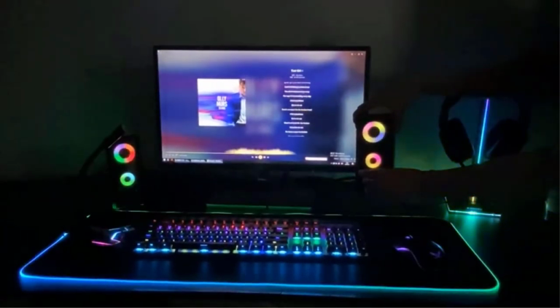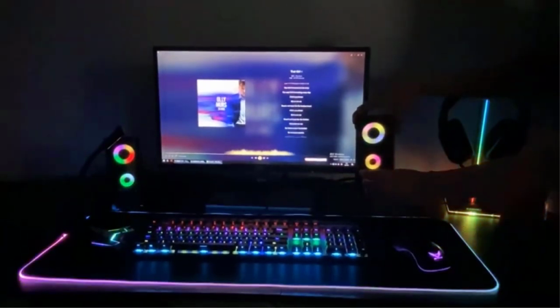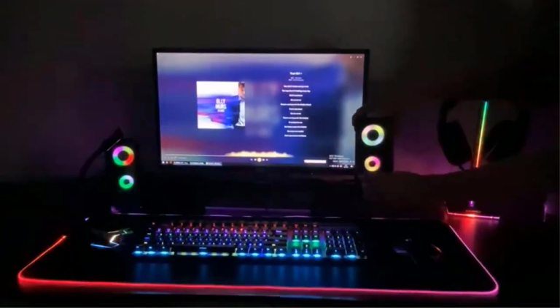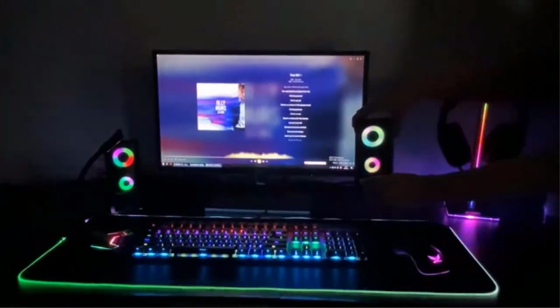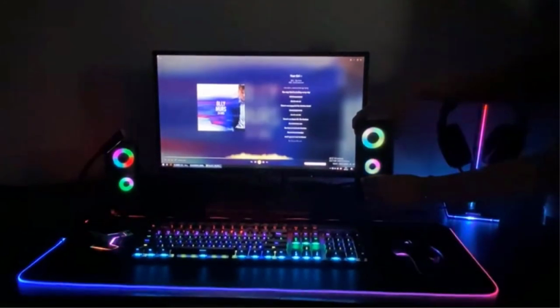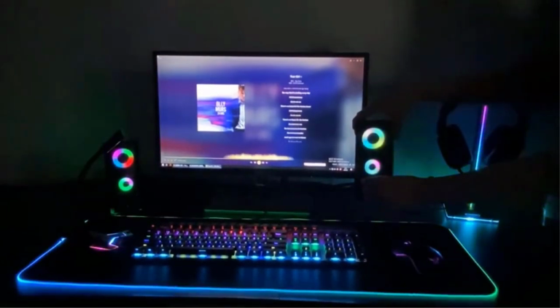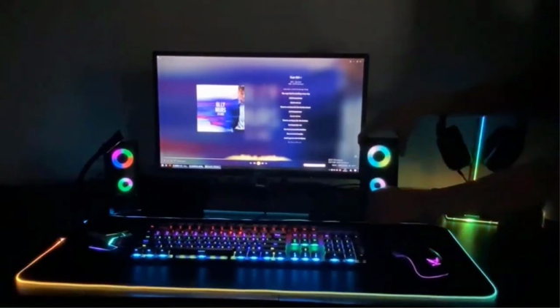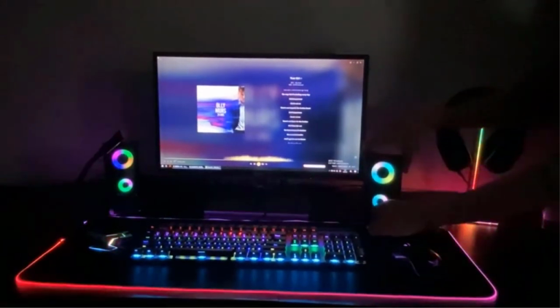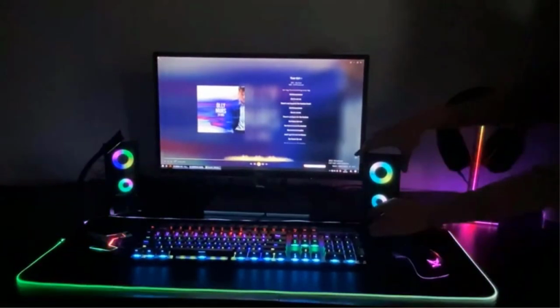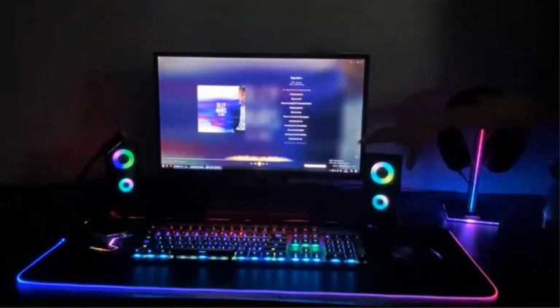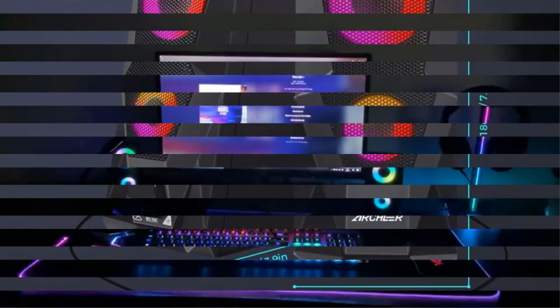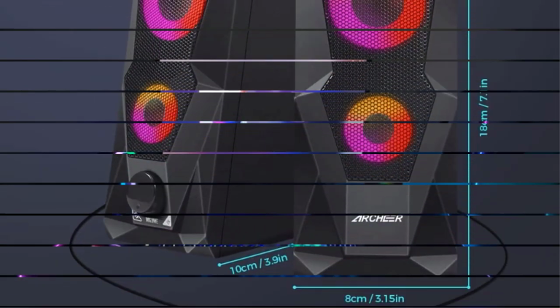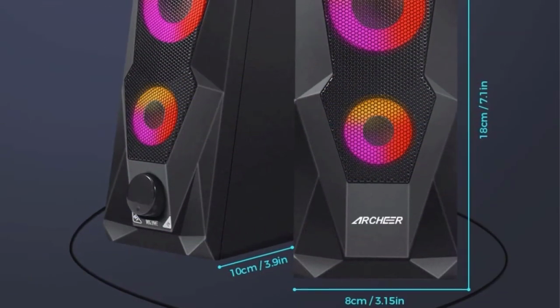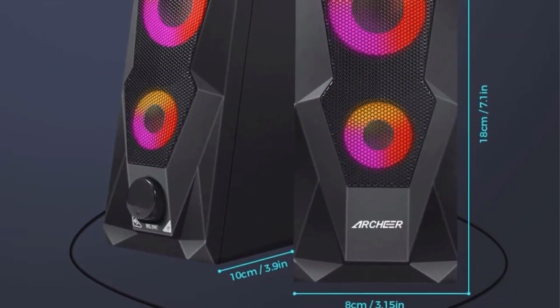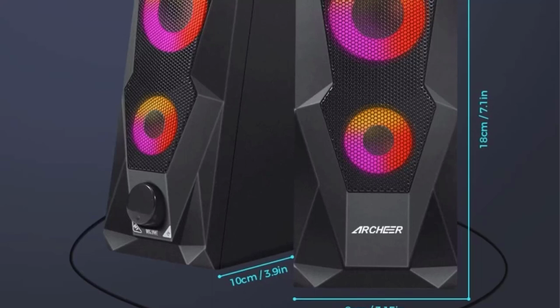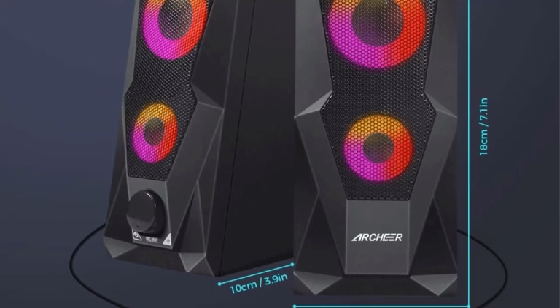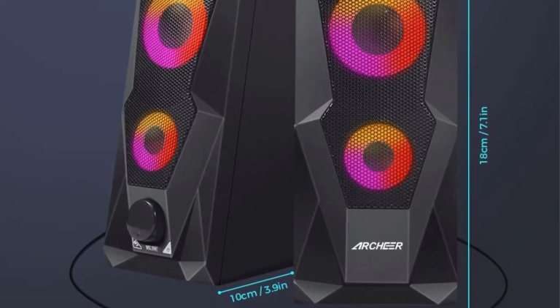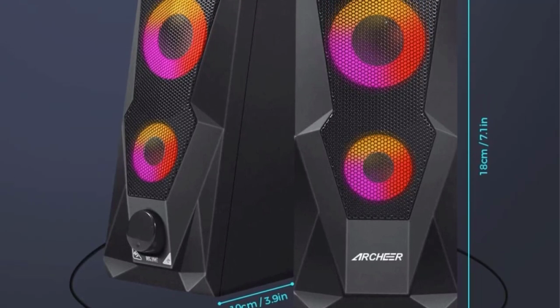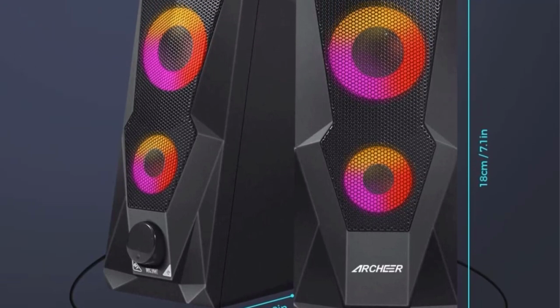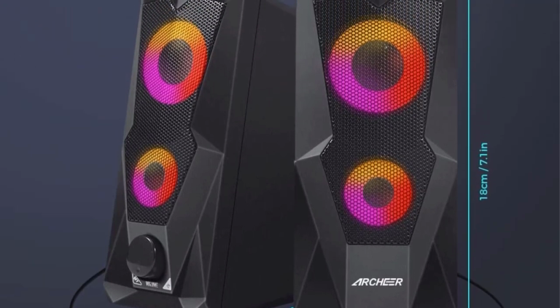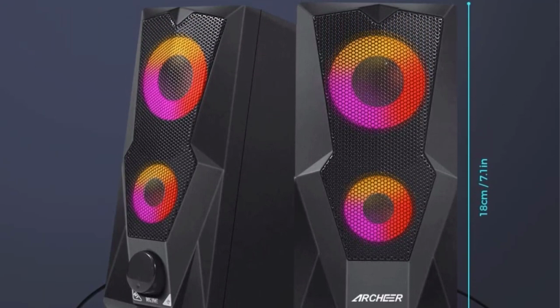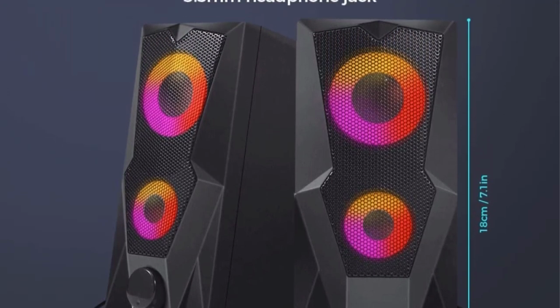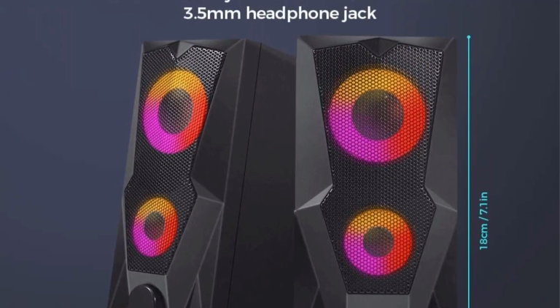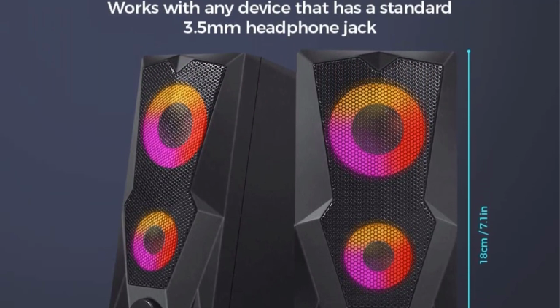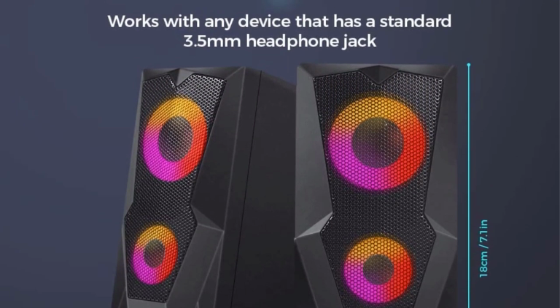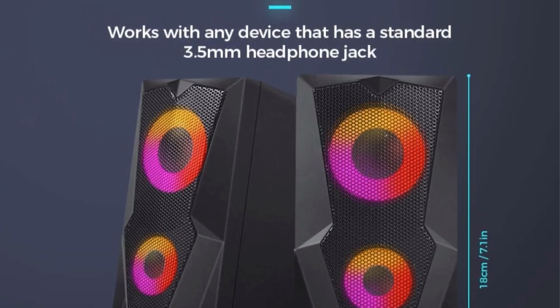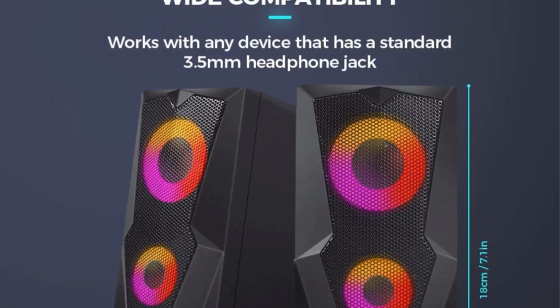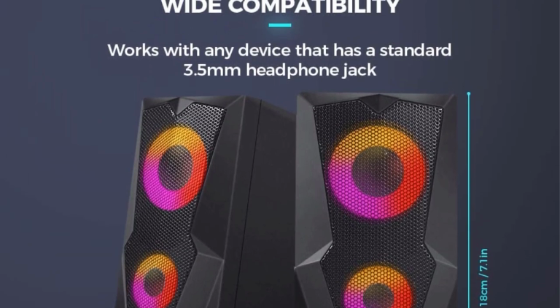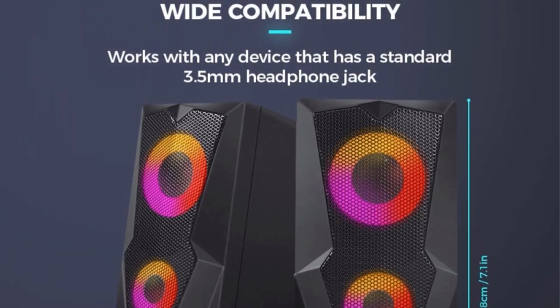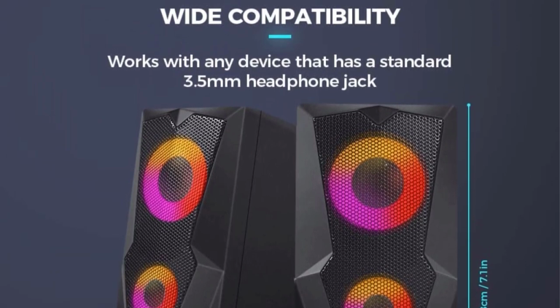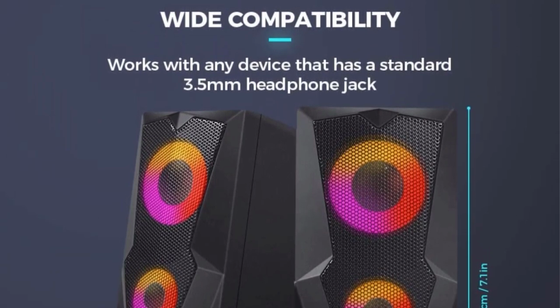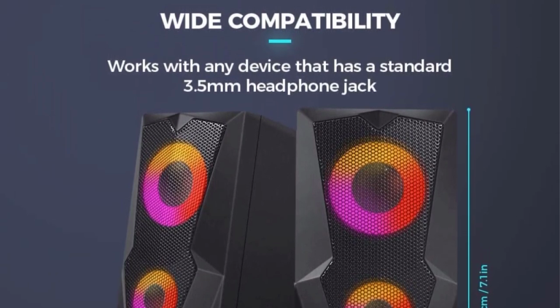The setup process for using these speakers is extremely easy, as you can control everything with a single button. The power button at the front also acts as a volume knob, so you can easily adjust the volume levels as well. The speakers are USB powered, so they are broadly compatible with all devices.